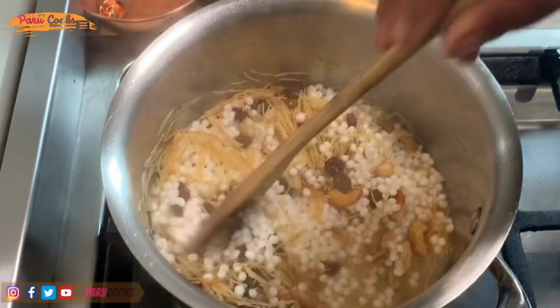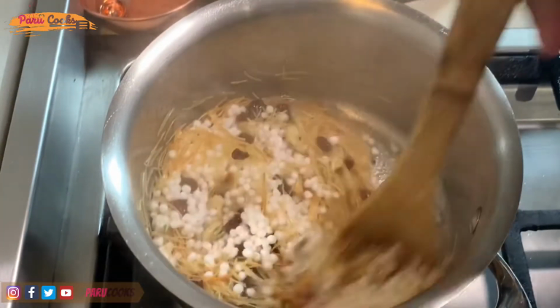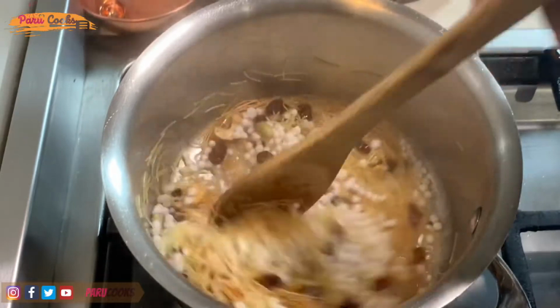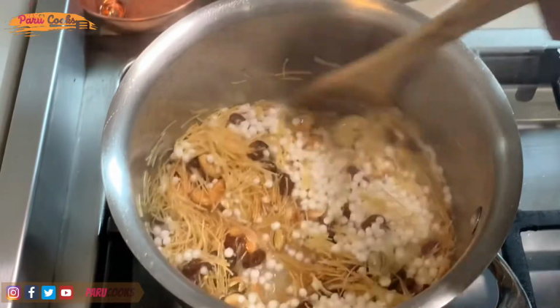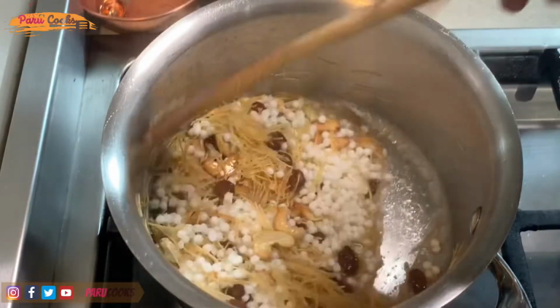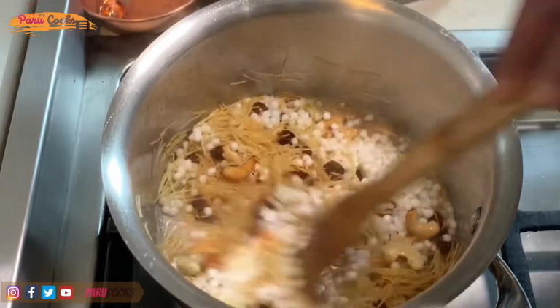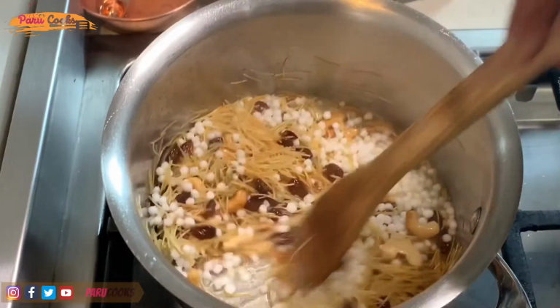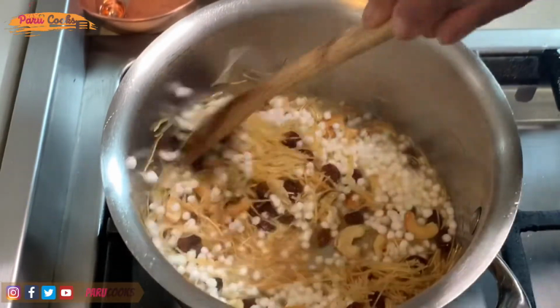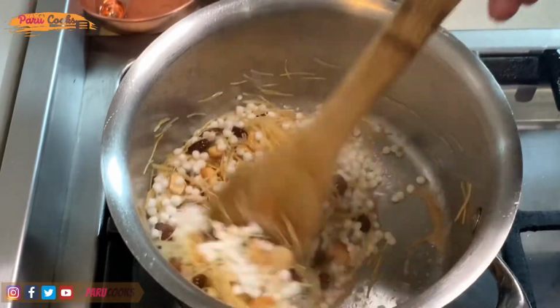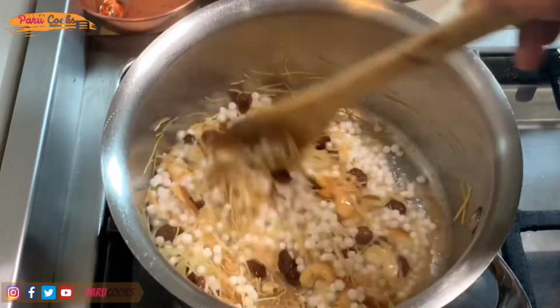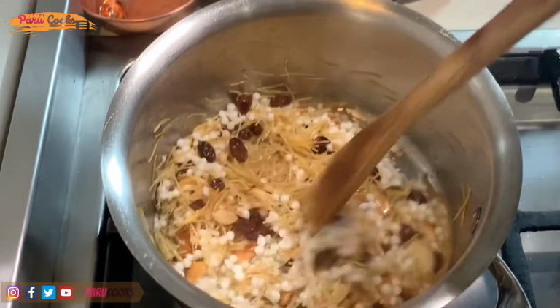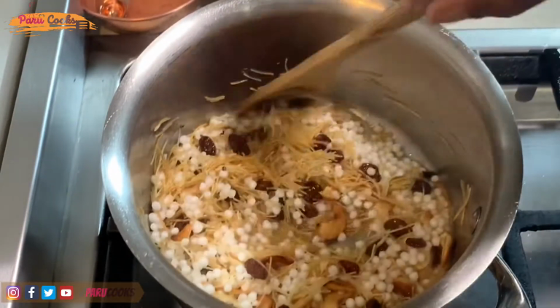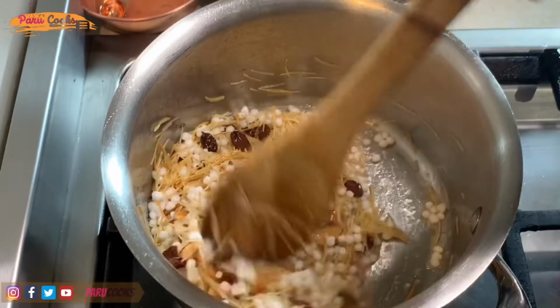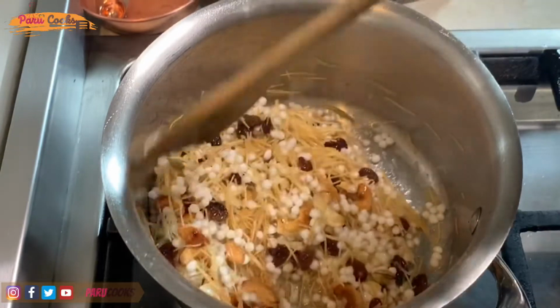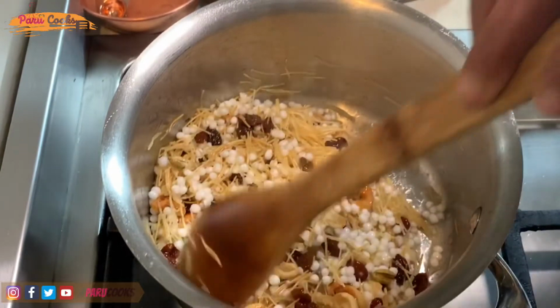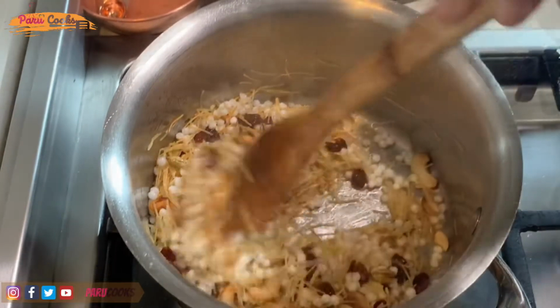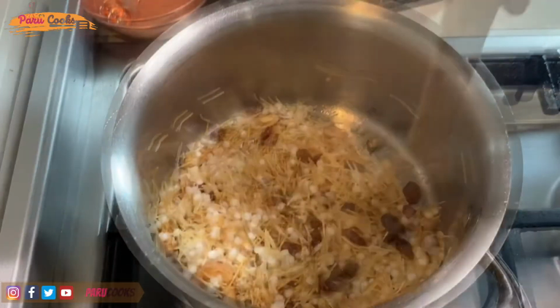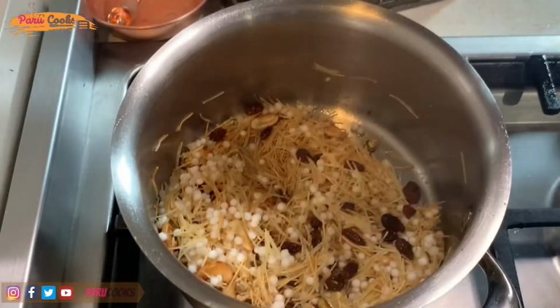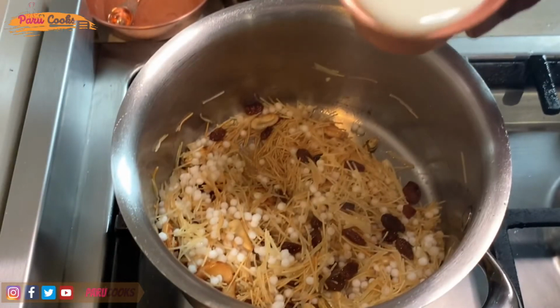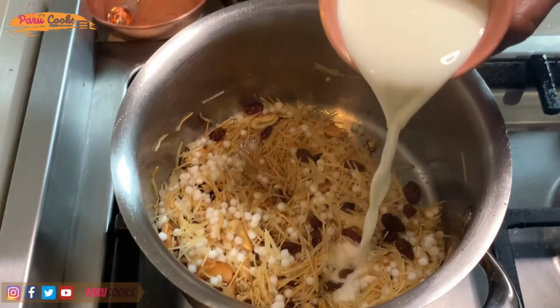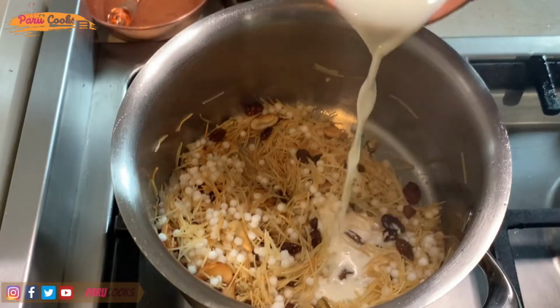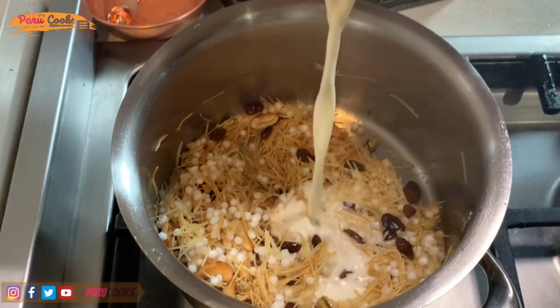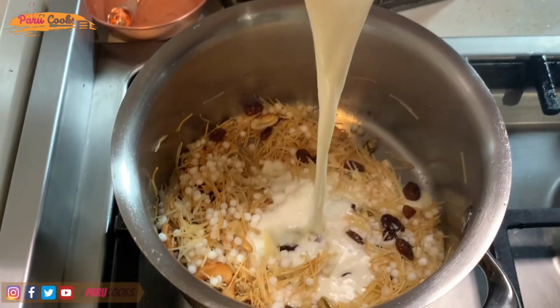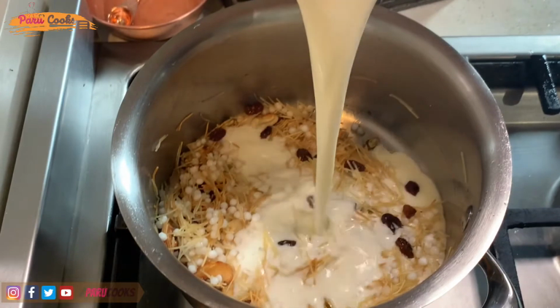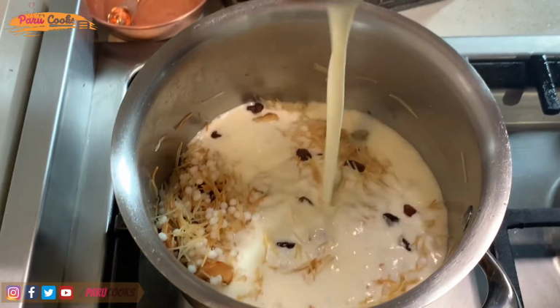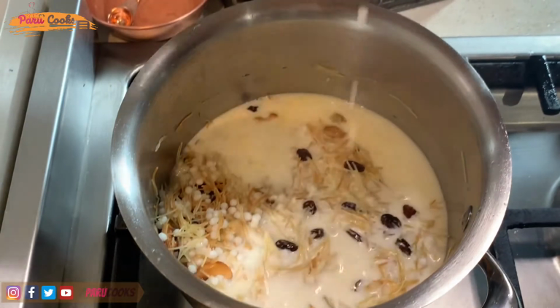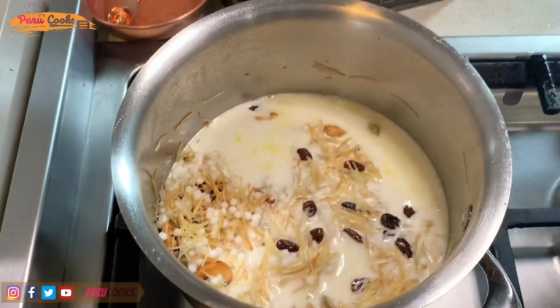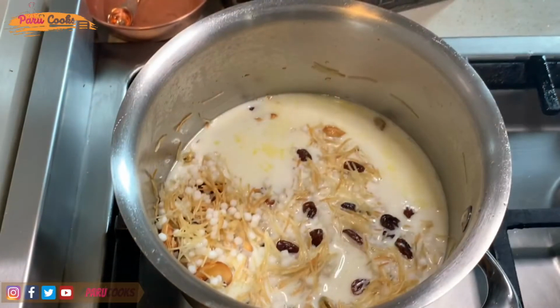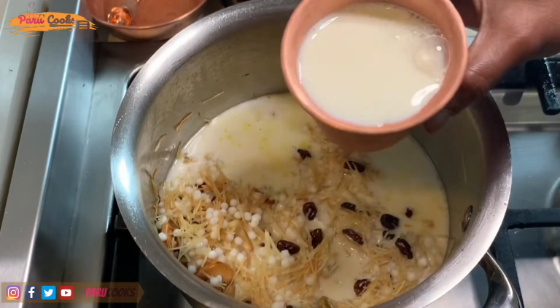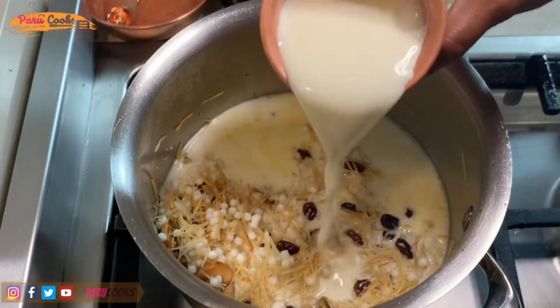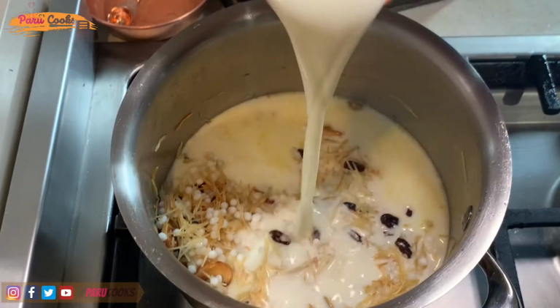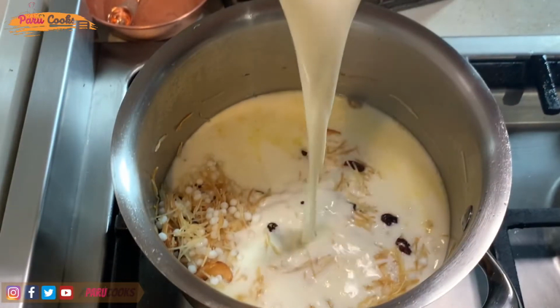As I've added the sago with some water, there is enough water for the Vermicelli and sago to start cooking. This mixture is well combined and the sago and Vermicelli is starting to cook. I'm adding warm milk into this — I've added two glasses of warm milk now.